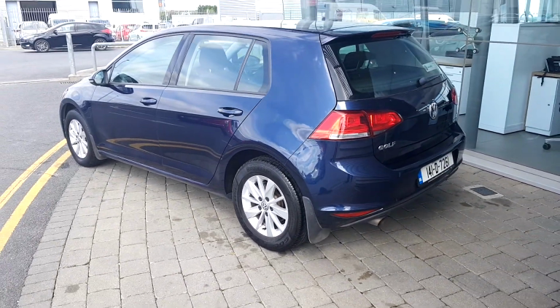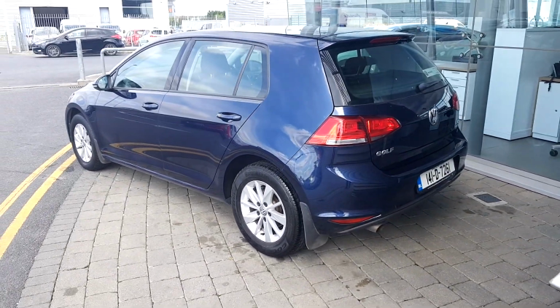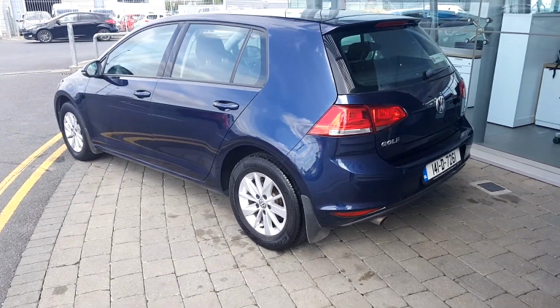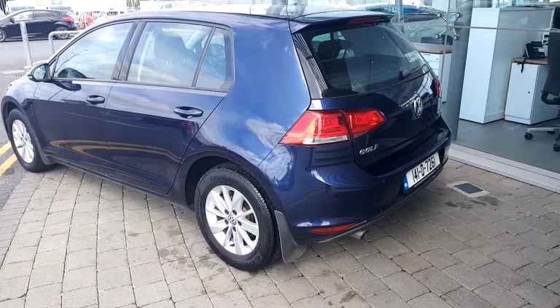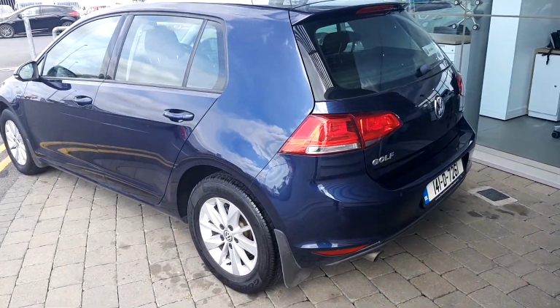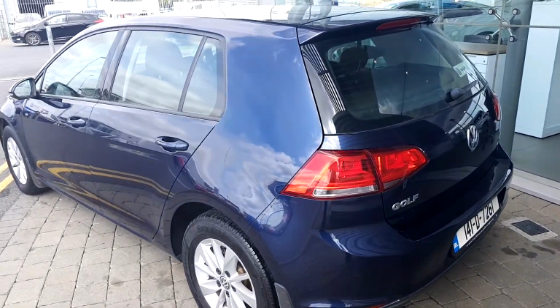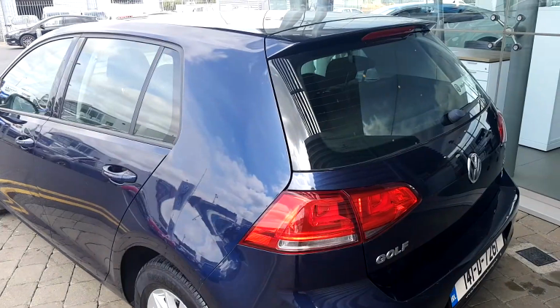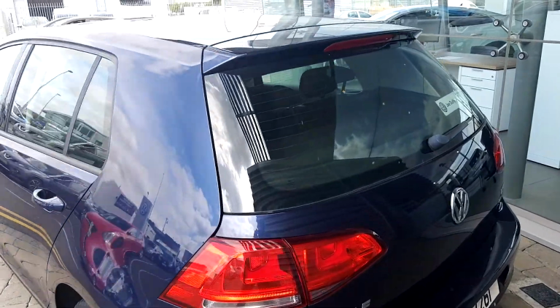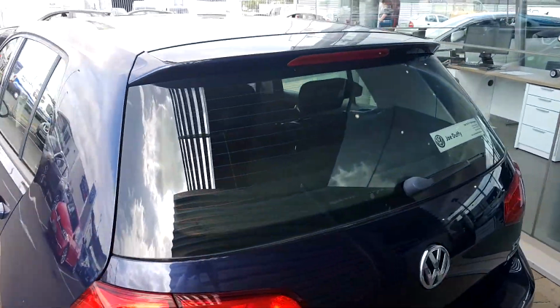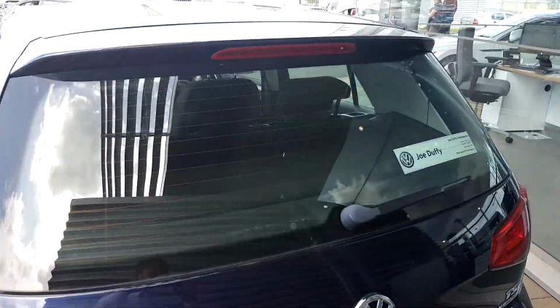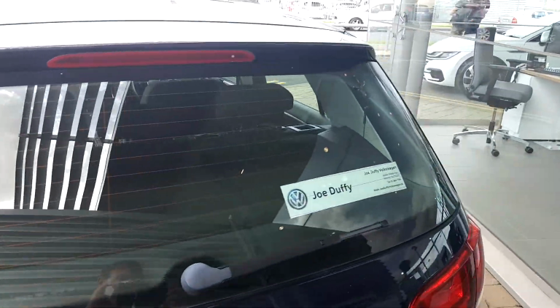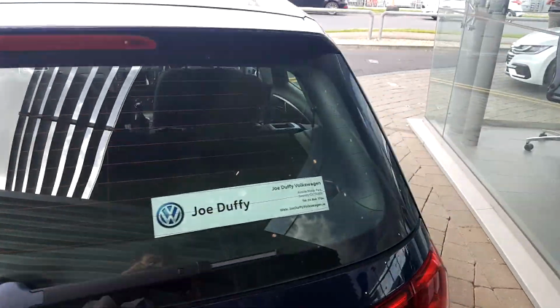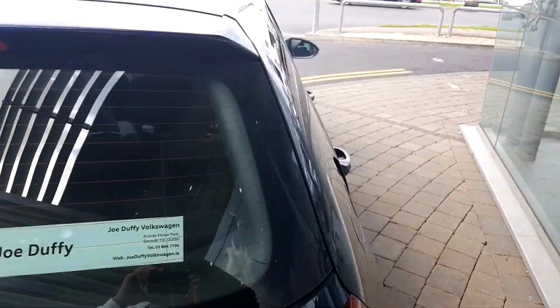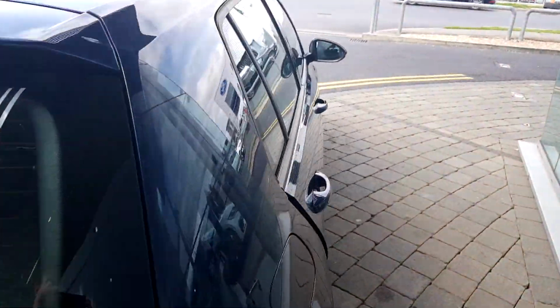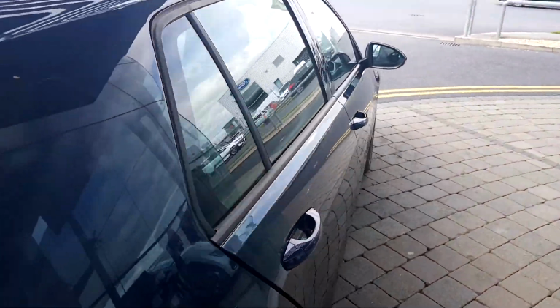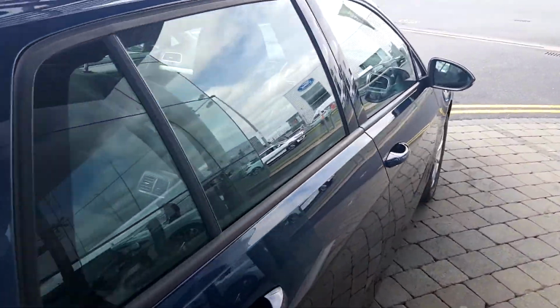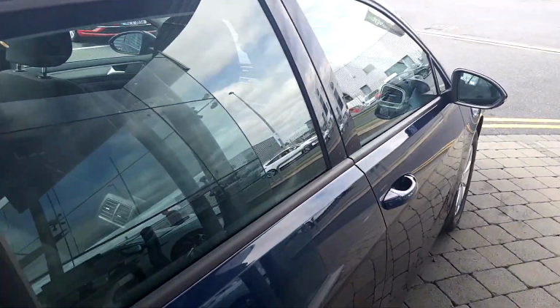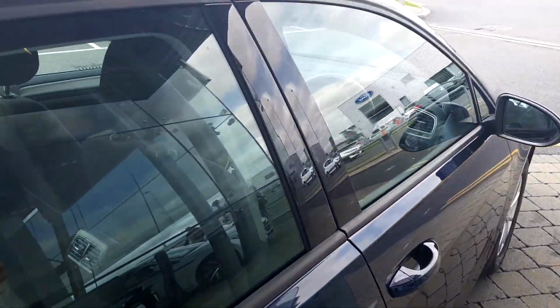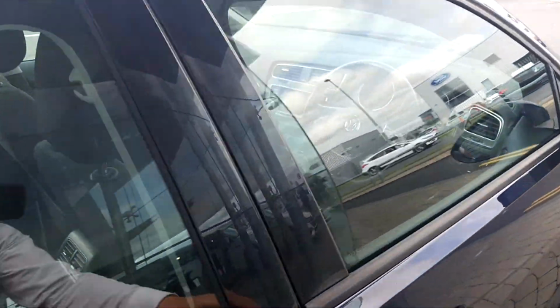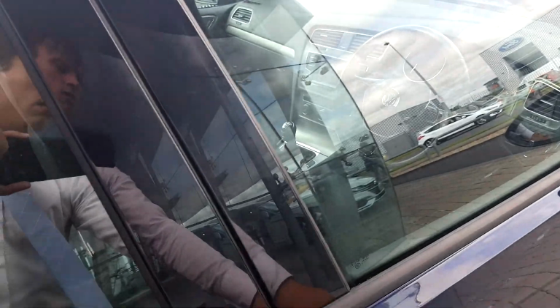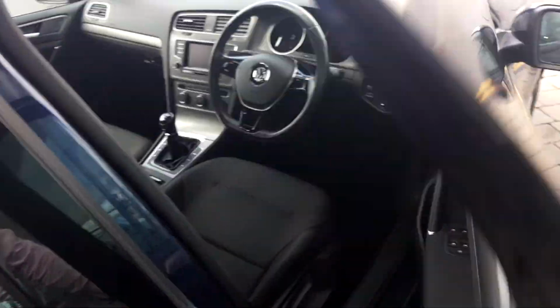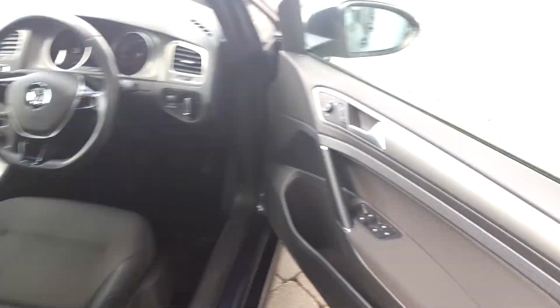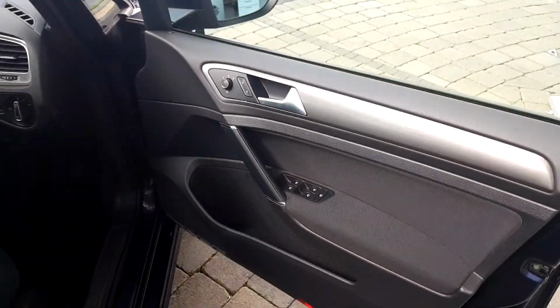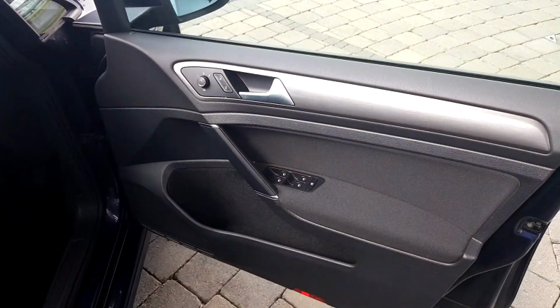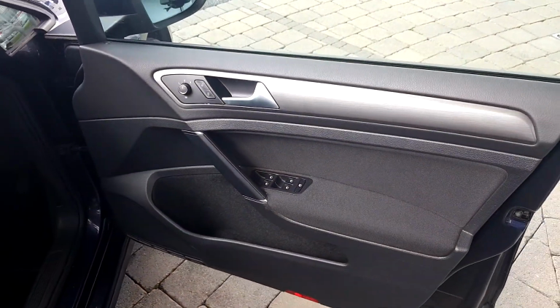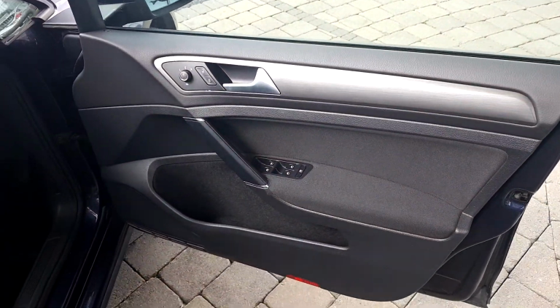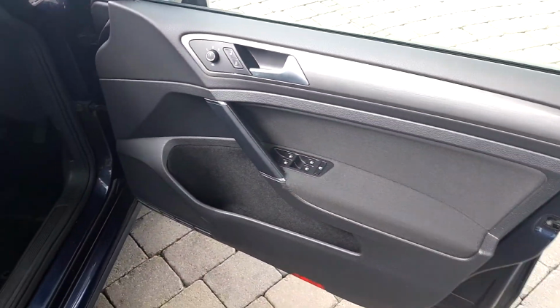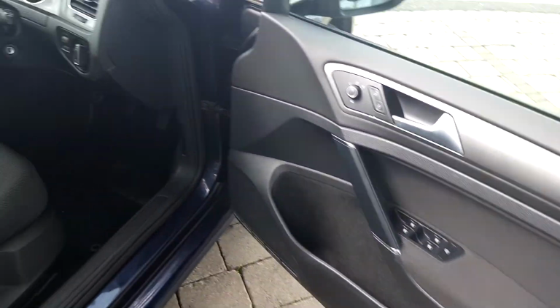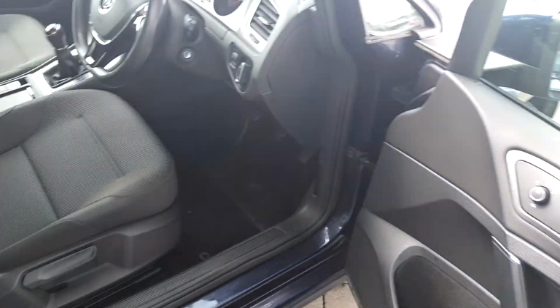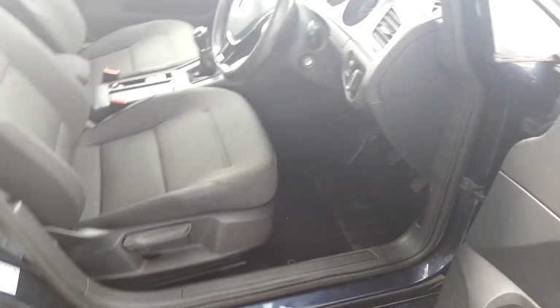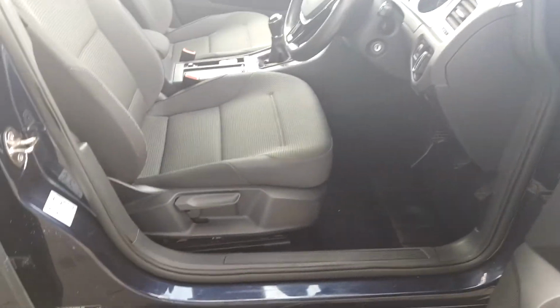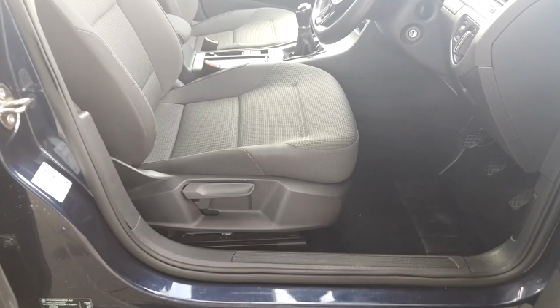It's also fitted with mud flaps and has a rear window wiper. On the interior you have electric windows and mirrors — the mirrors are also heated — and a full black cloth interior.